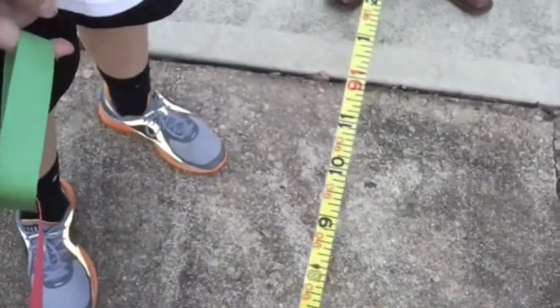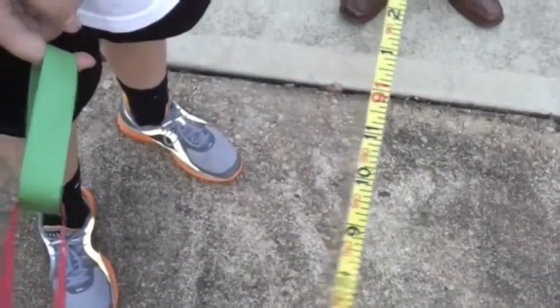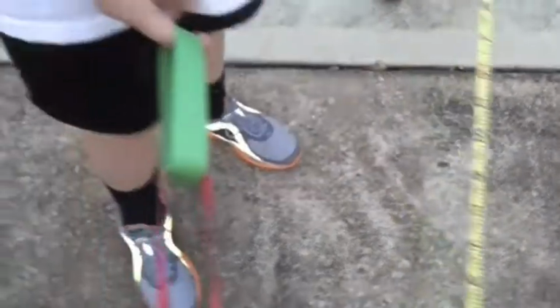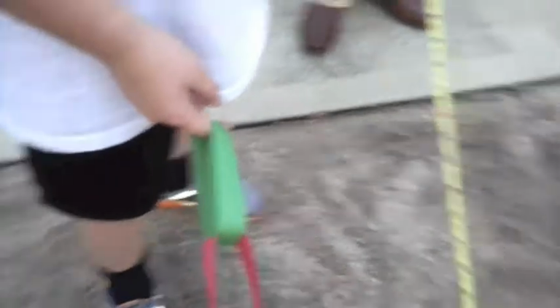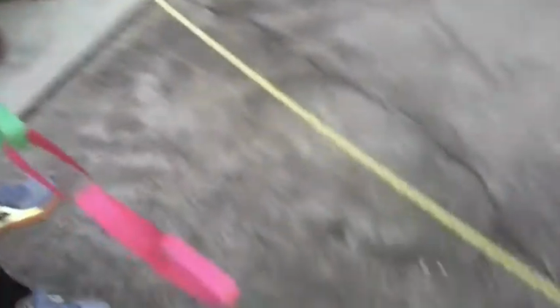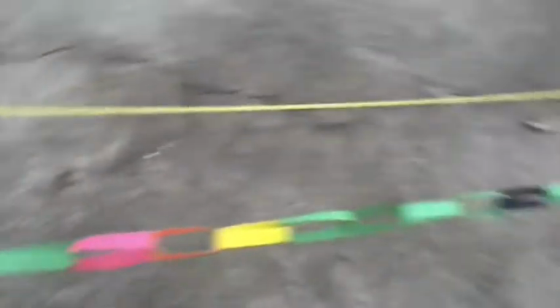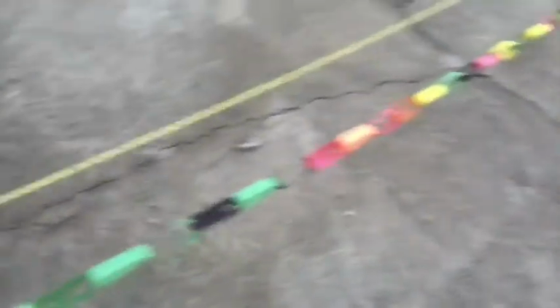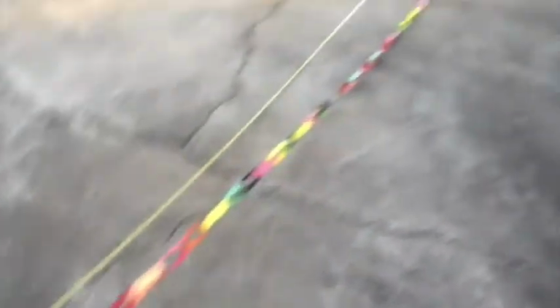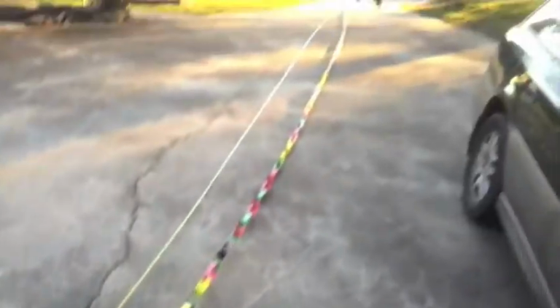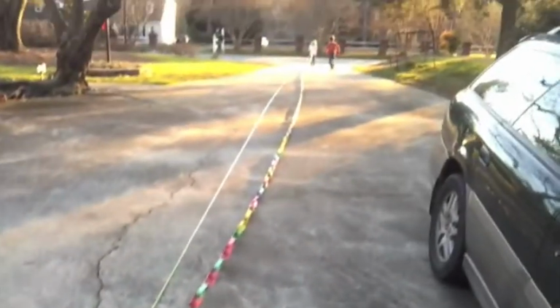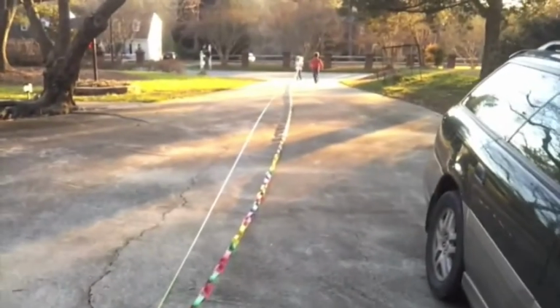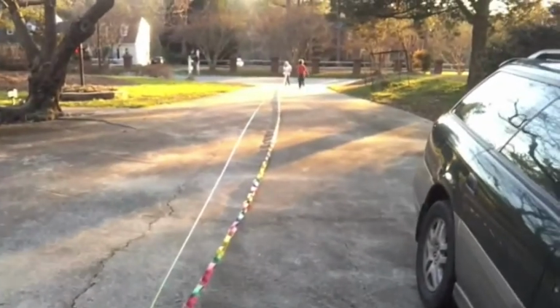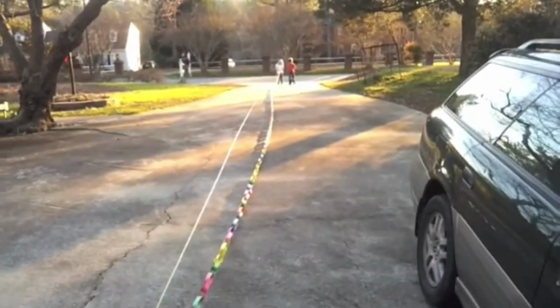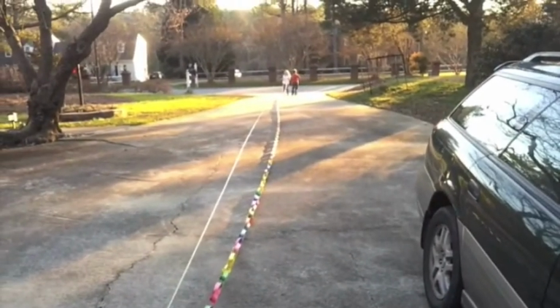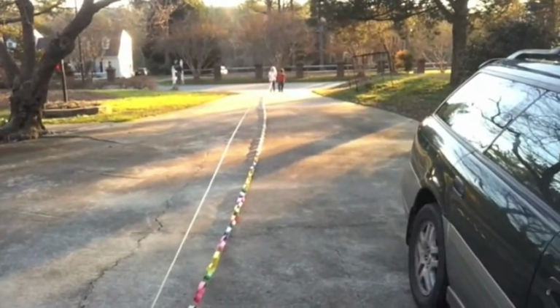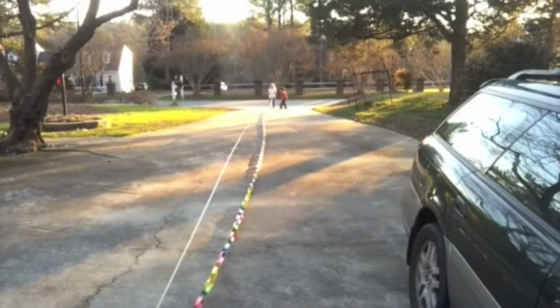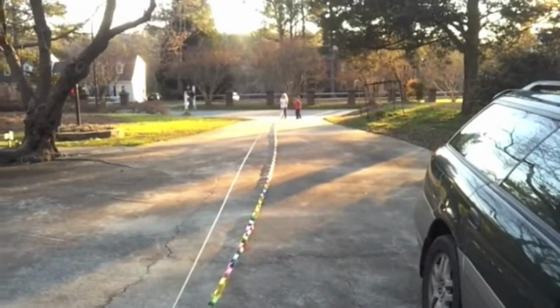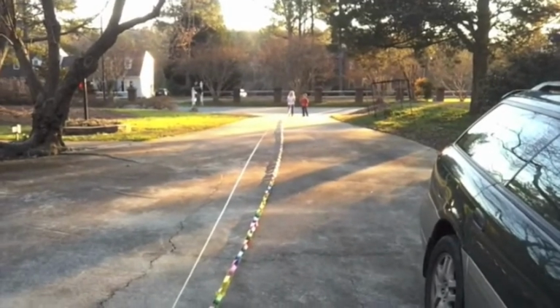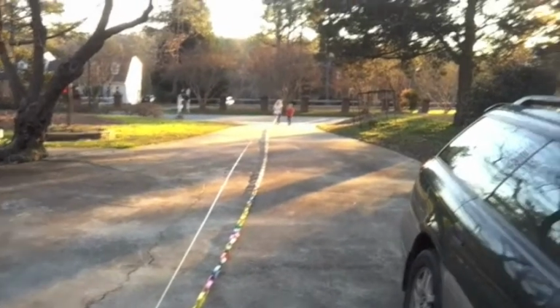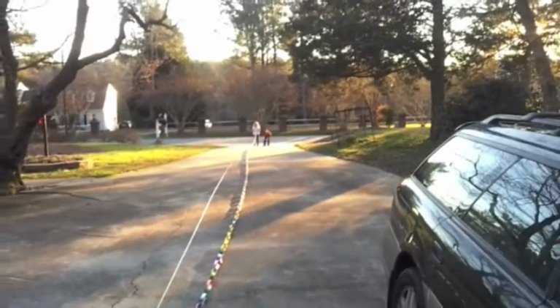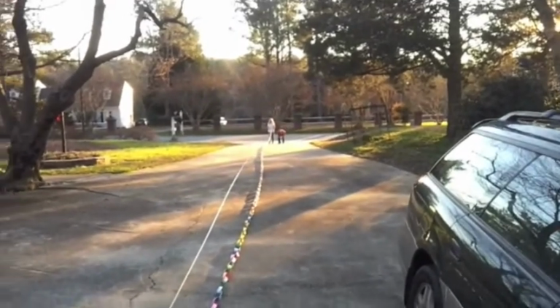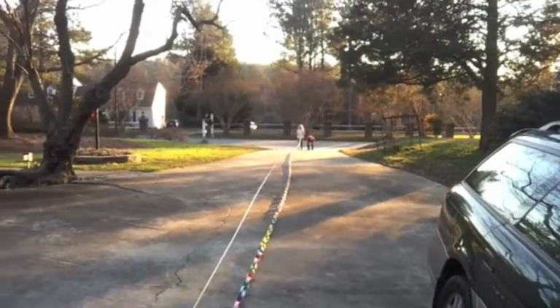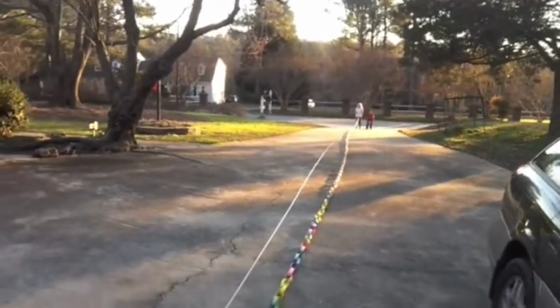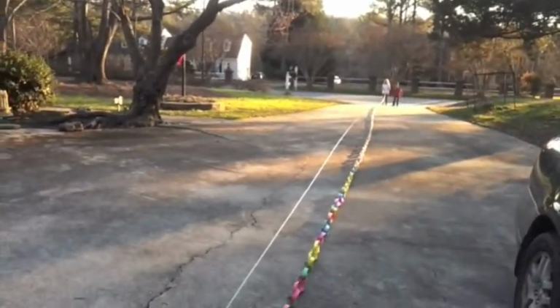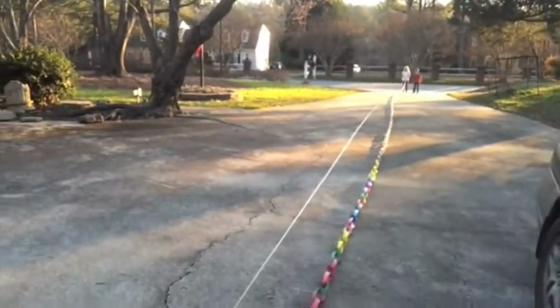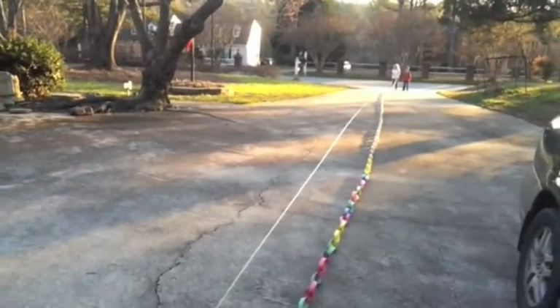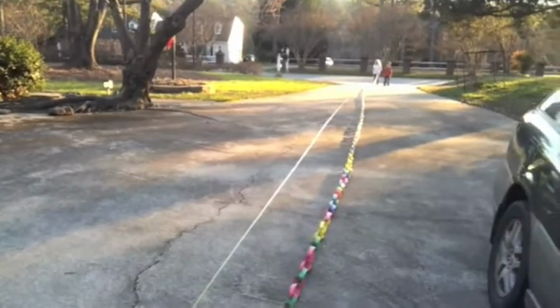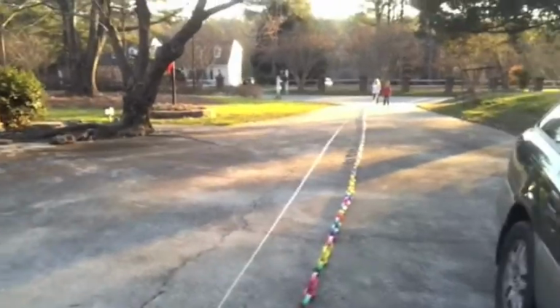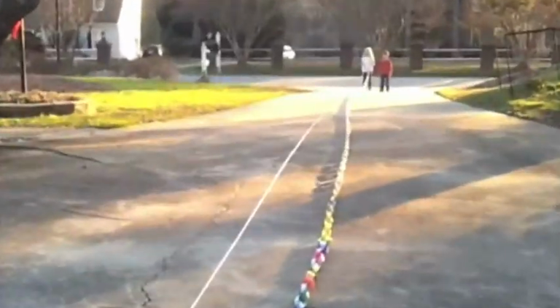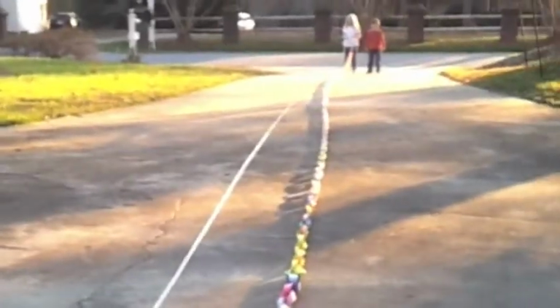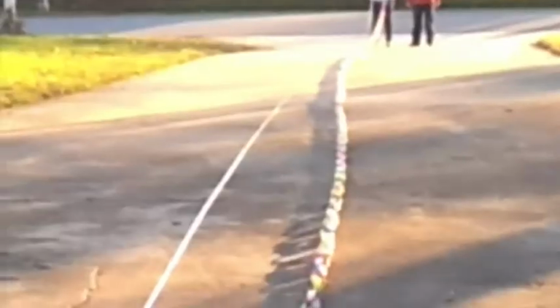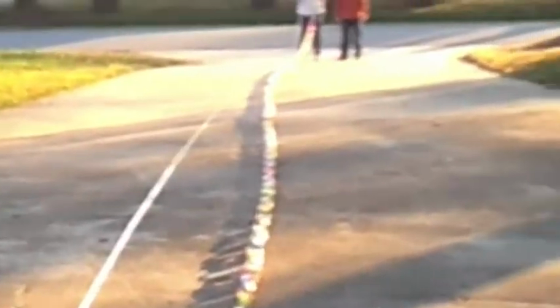It'd be at least 91 feet — at least 91 because it's not stretched completely, and a lot of them are tangled. All right, the next thing is to see how many rings there are.